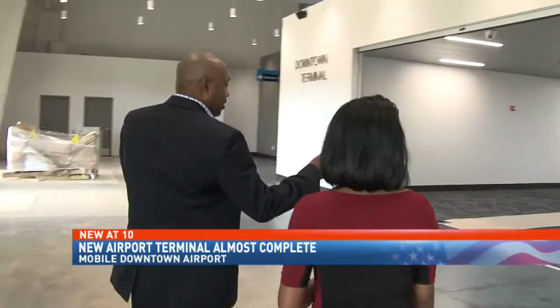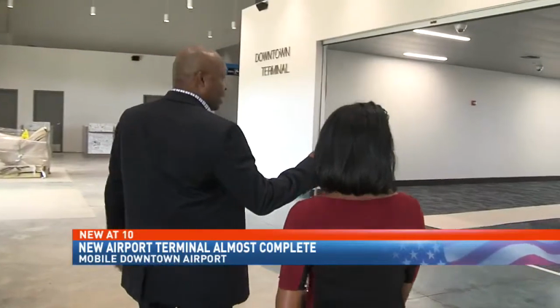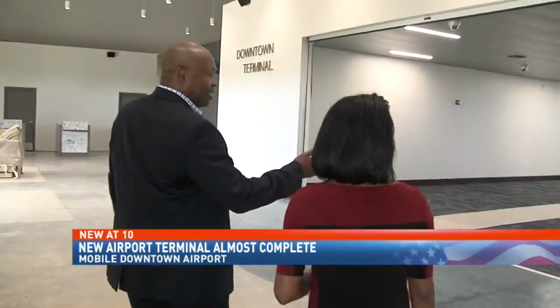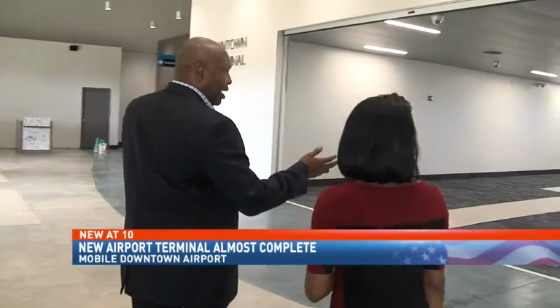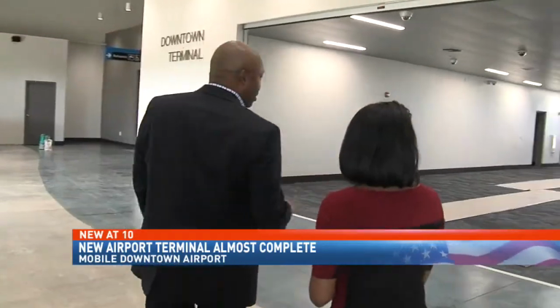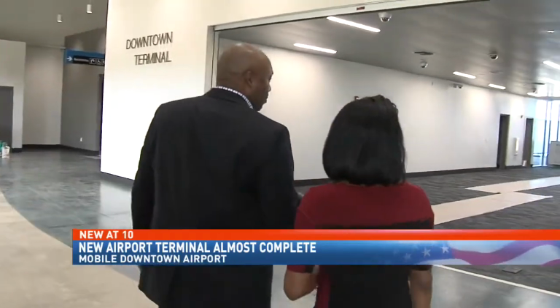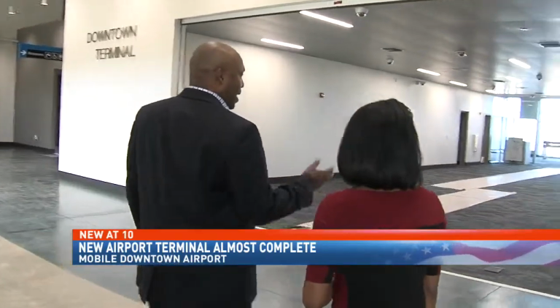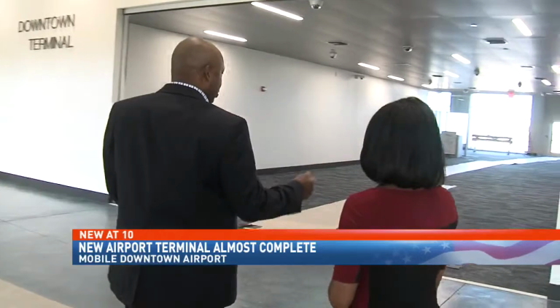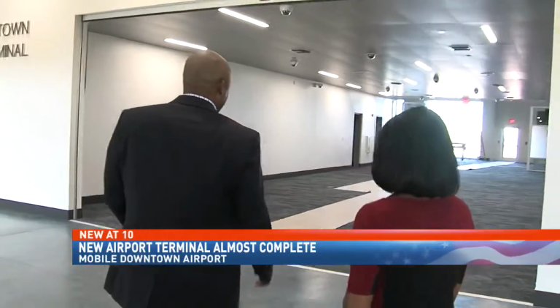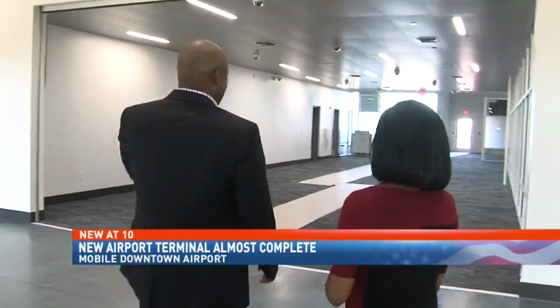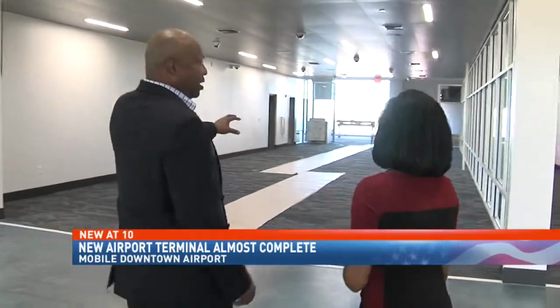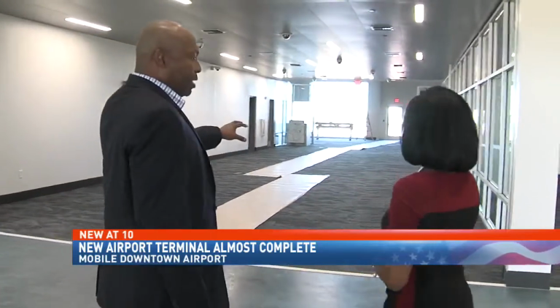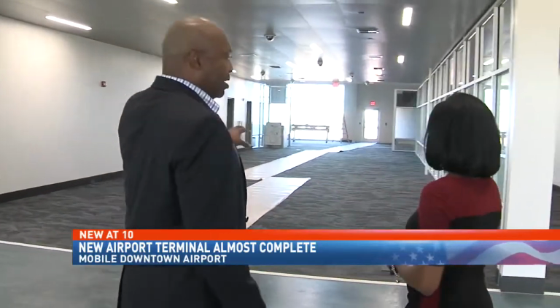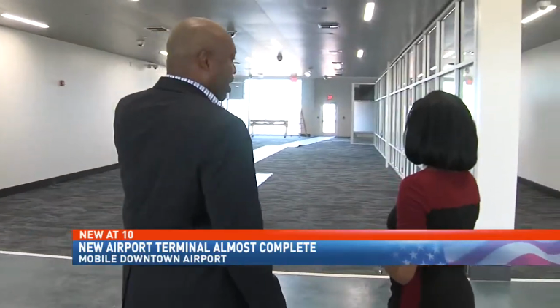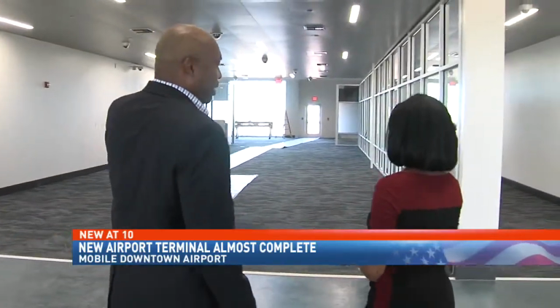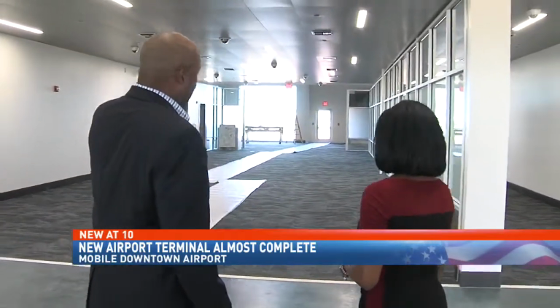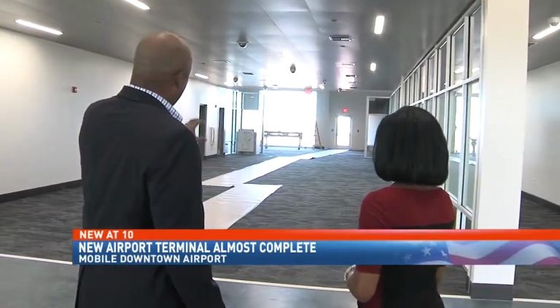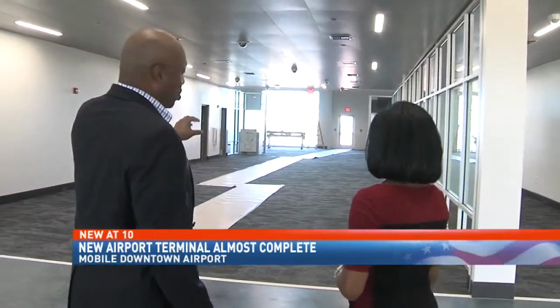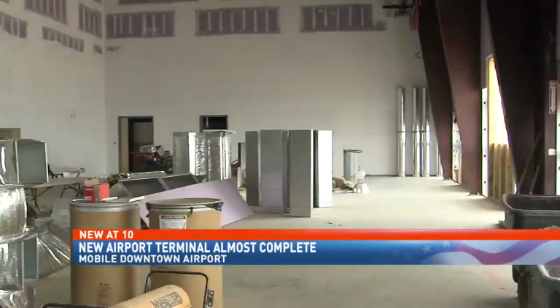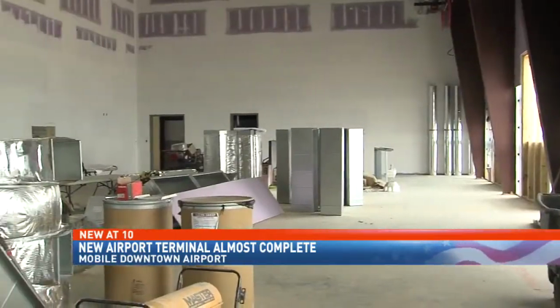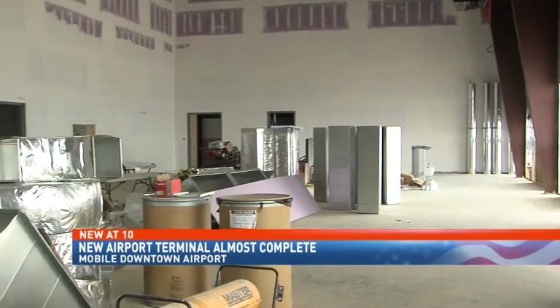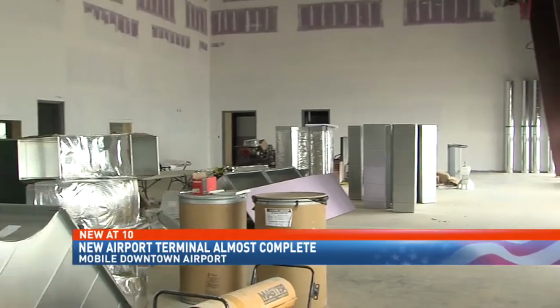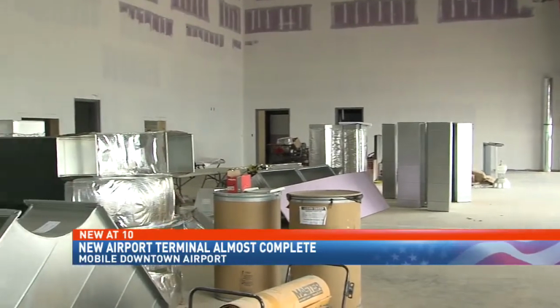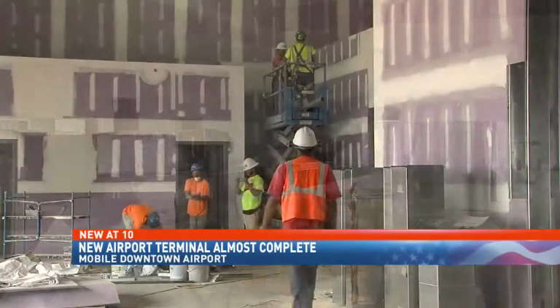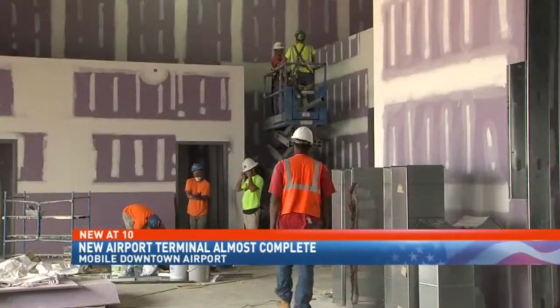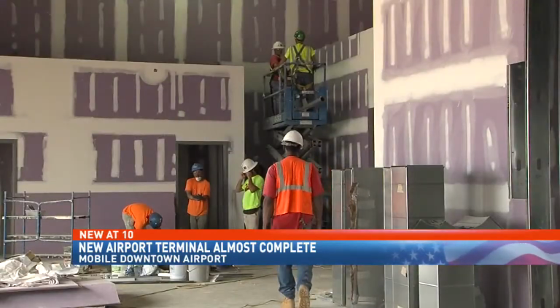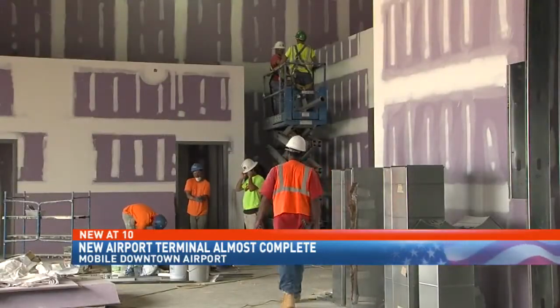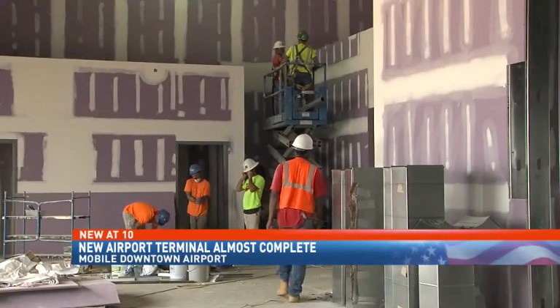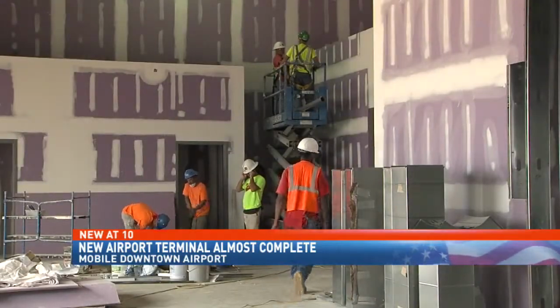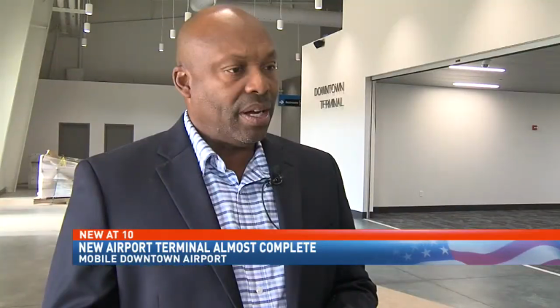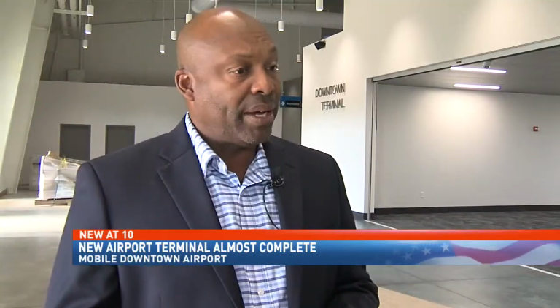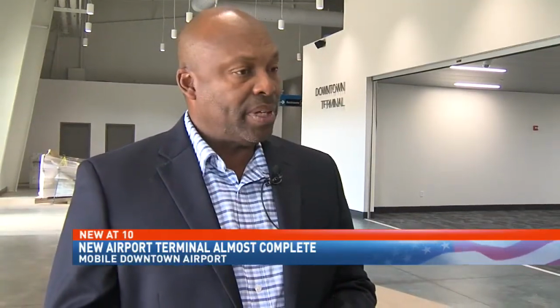This will be the exit lane for passengers arriving. This will be the TSA checkpoint. It's a big difference from what we showed you about a month ago. Everything is ahead of schedule, actually, by a couple days.